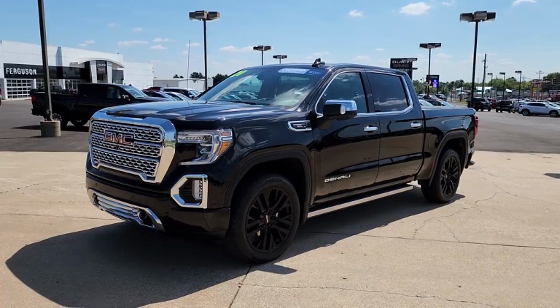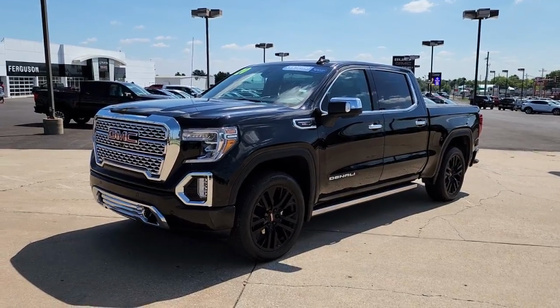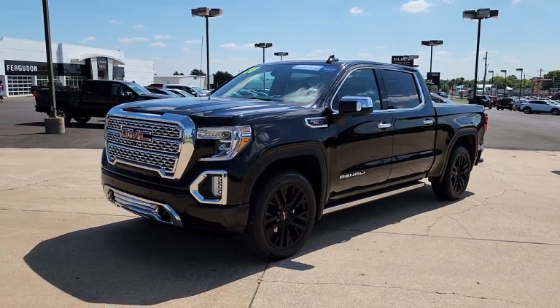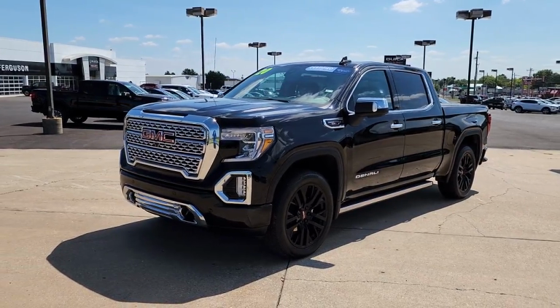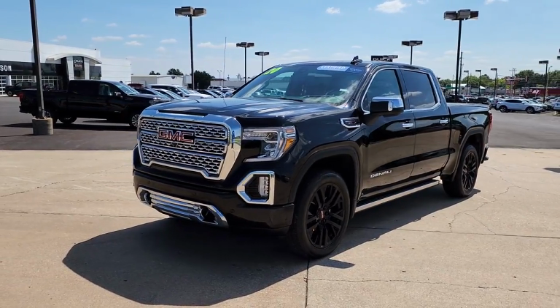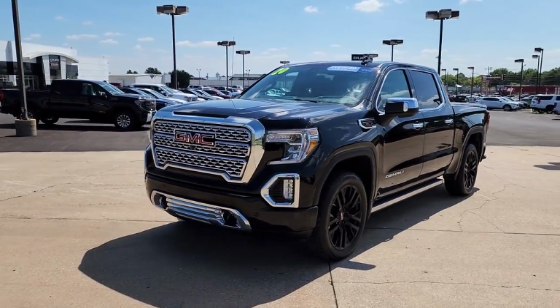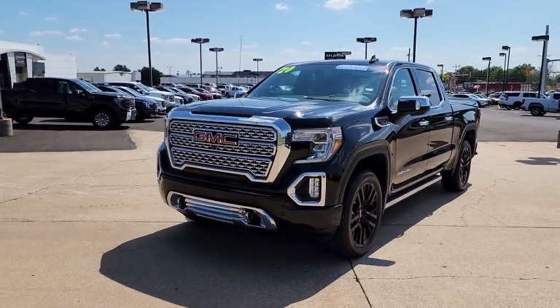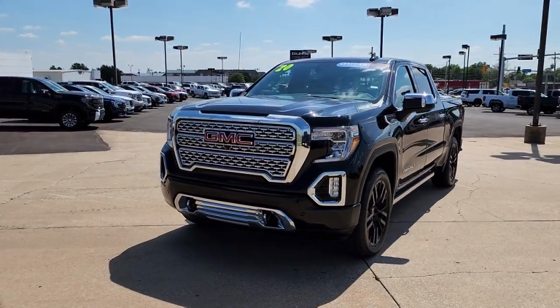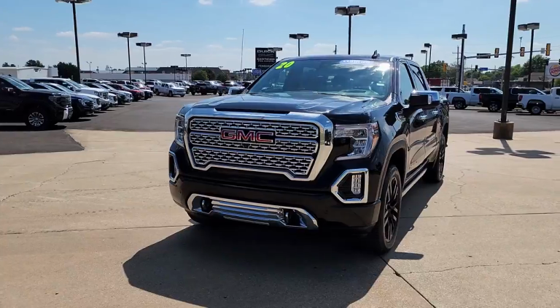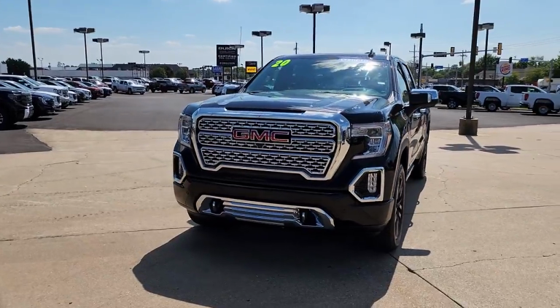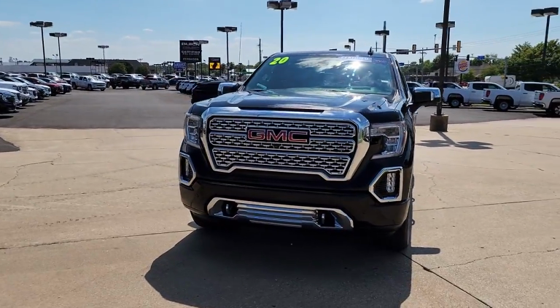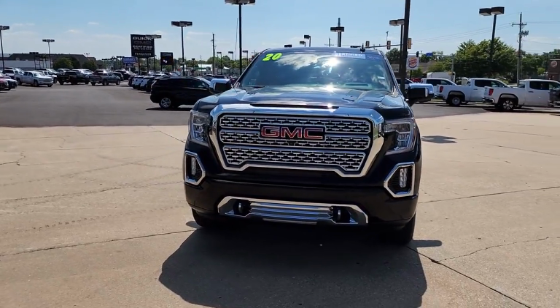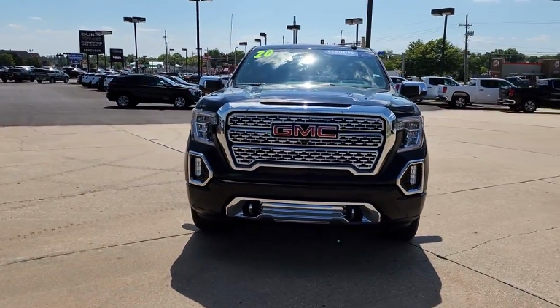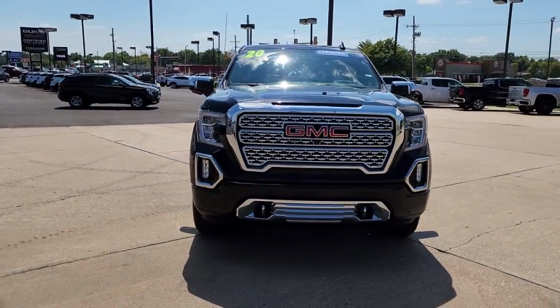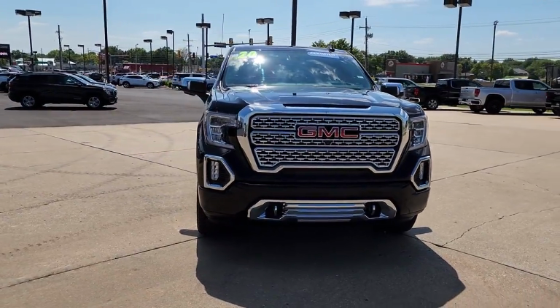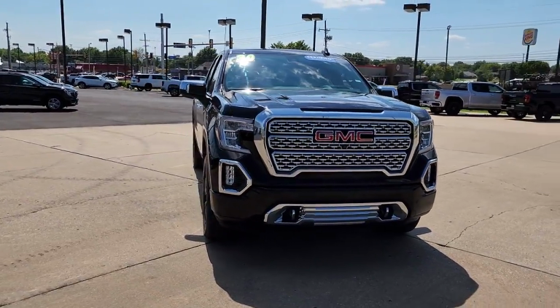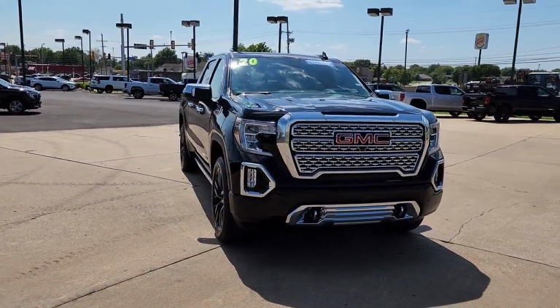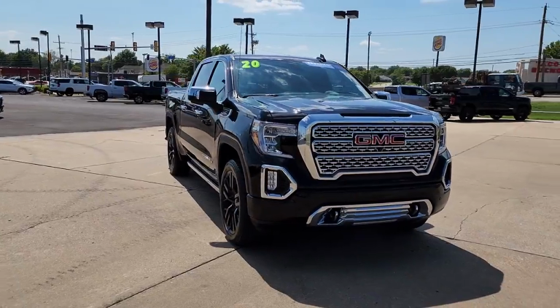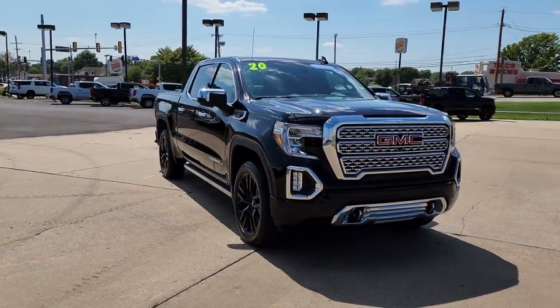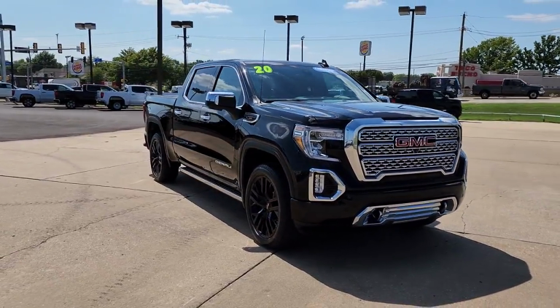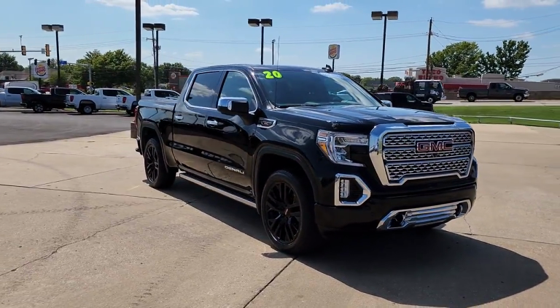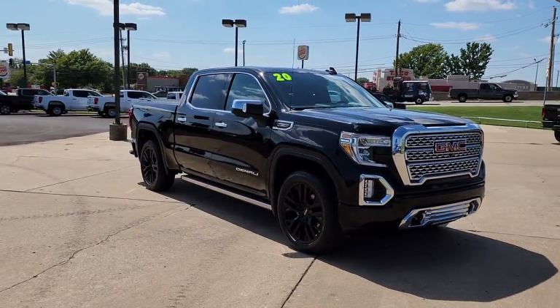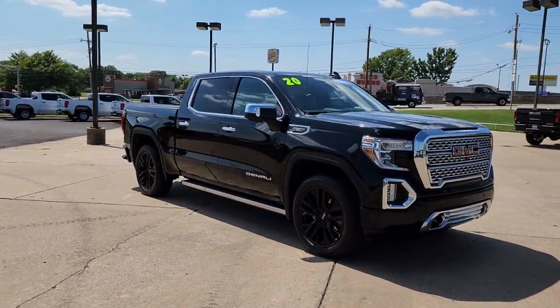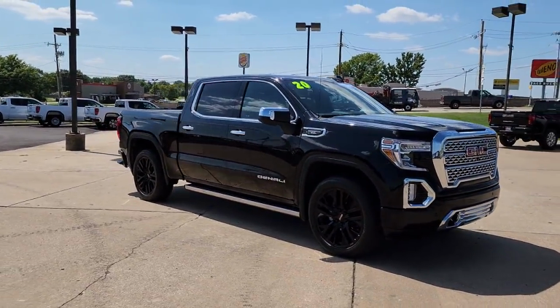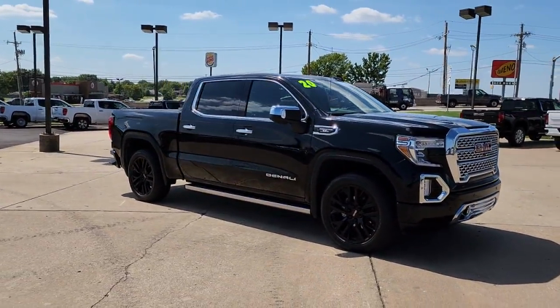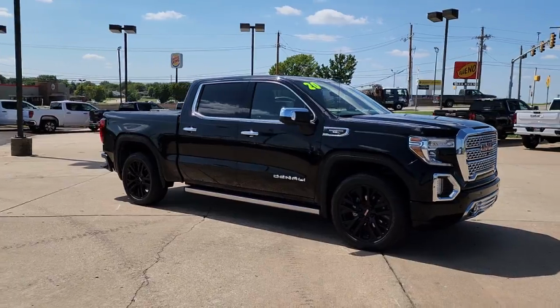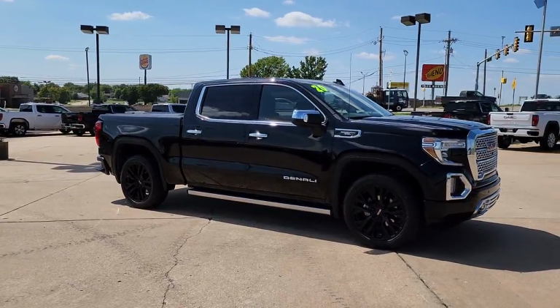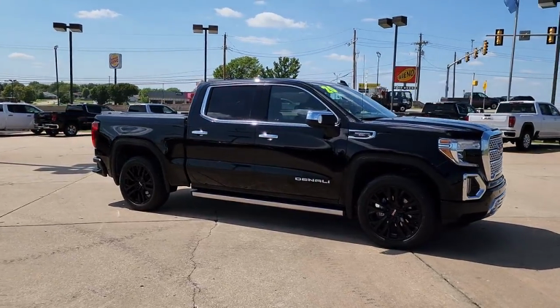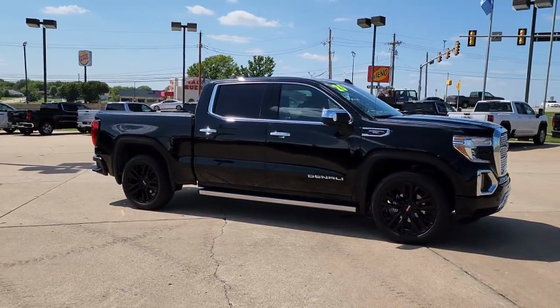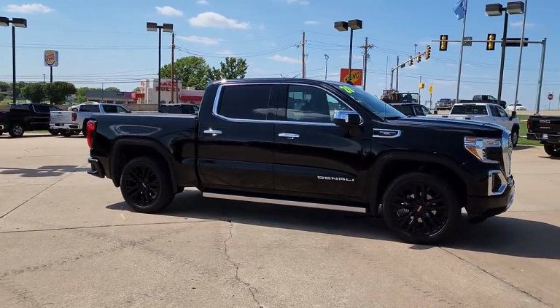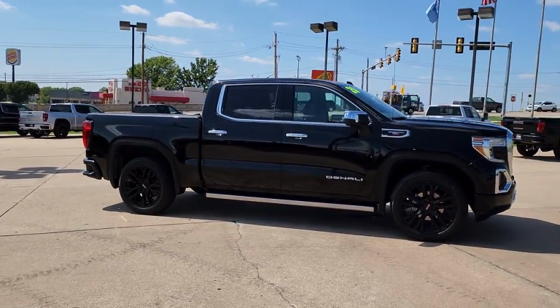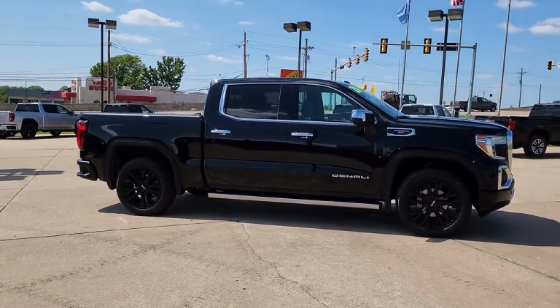Hop into the 2020 GMC Sierra. This vehicle is an outstanding buy with fewer than 25,000 miles on the odometer. This strikingly handsome Sierra delivers full-size pickup strength and plenty of modern comfort and convenience.